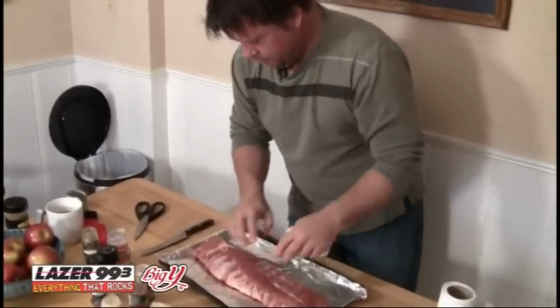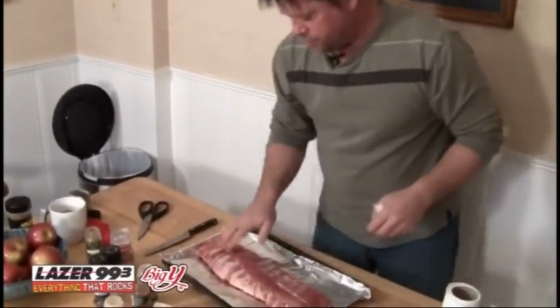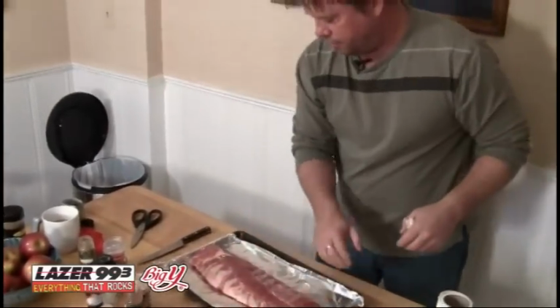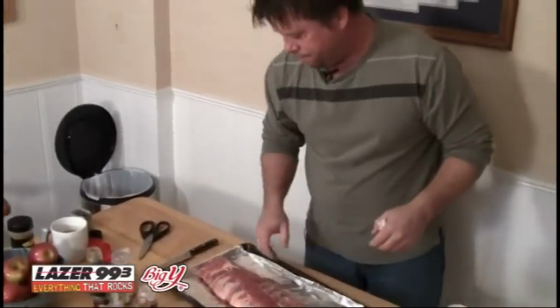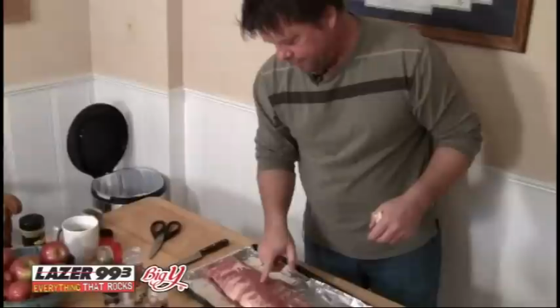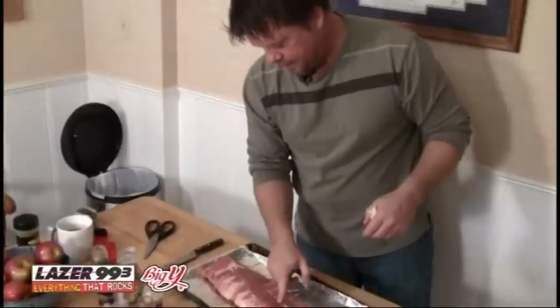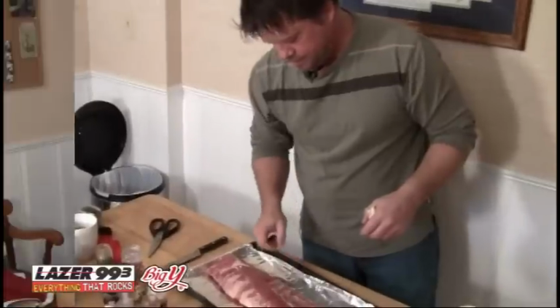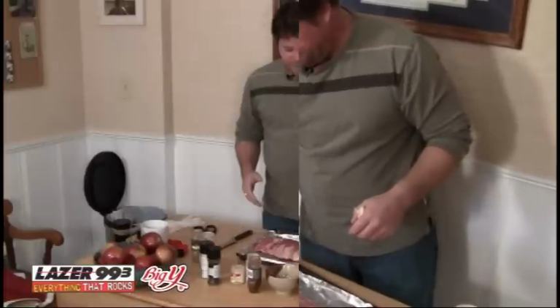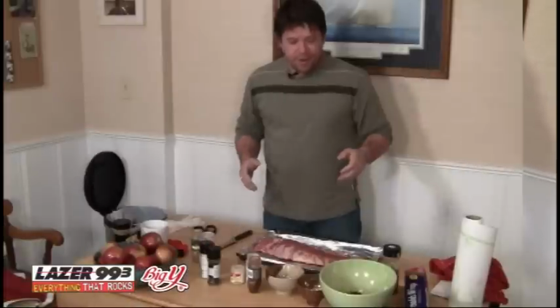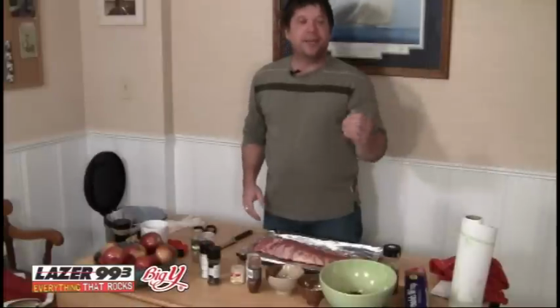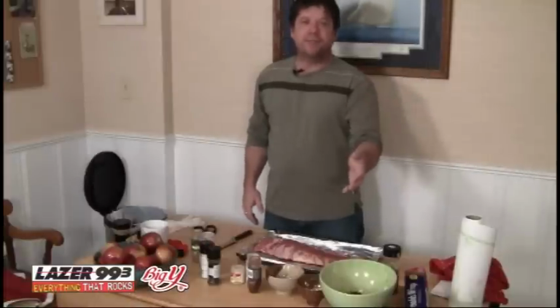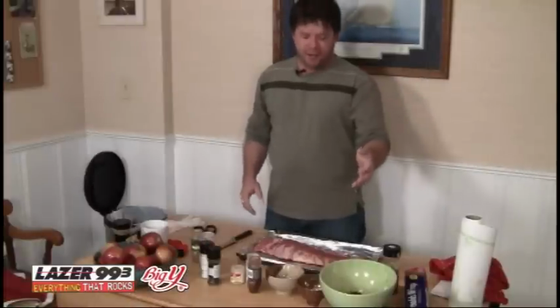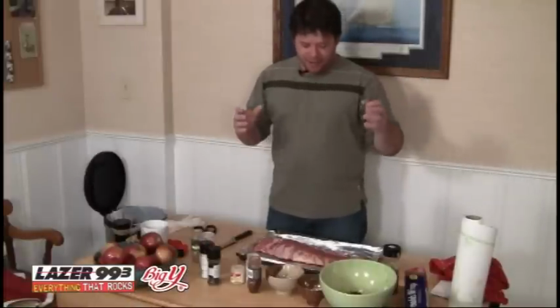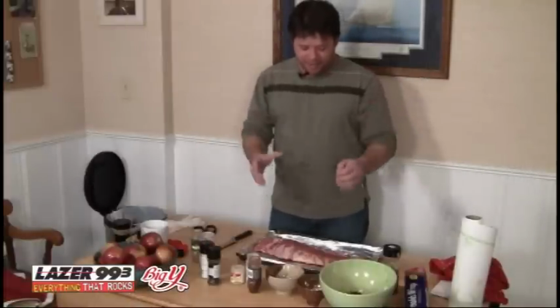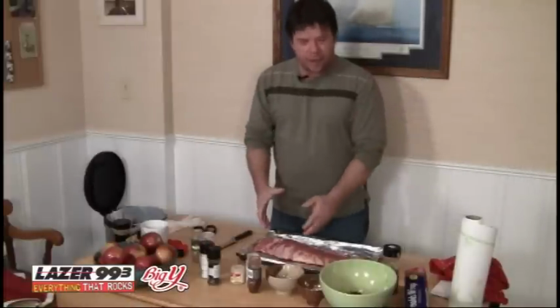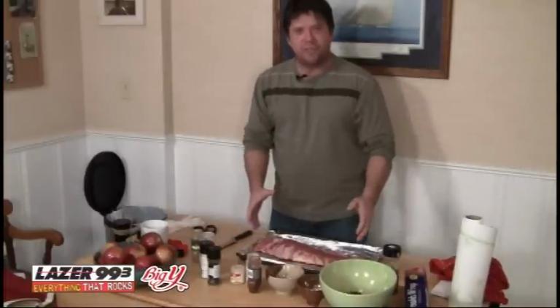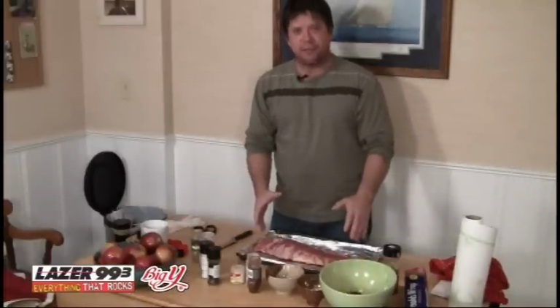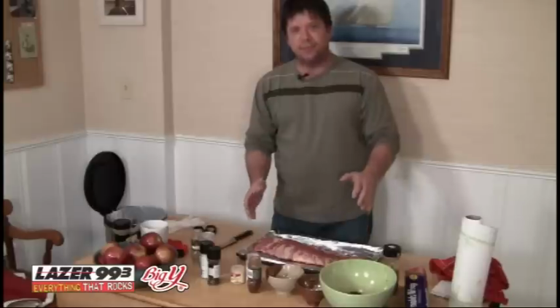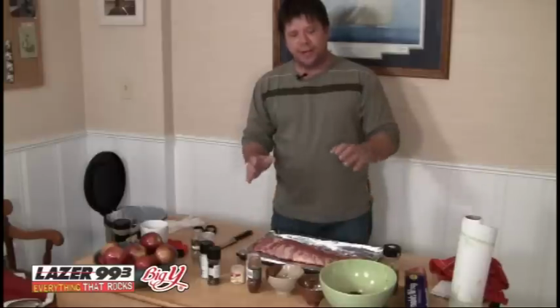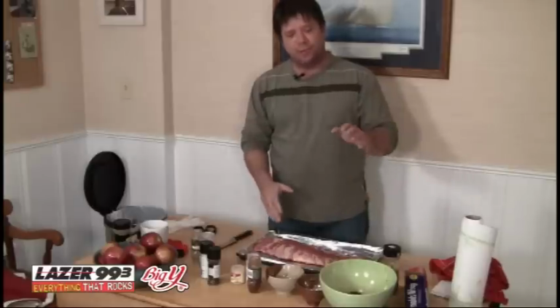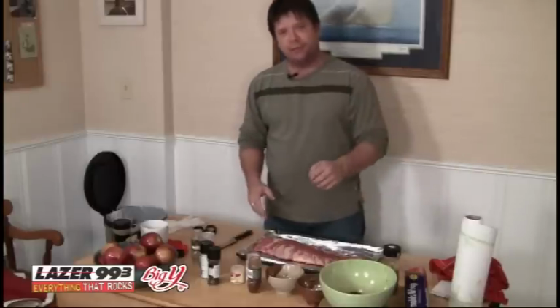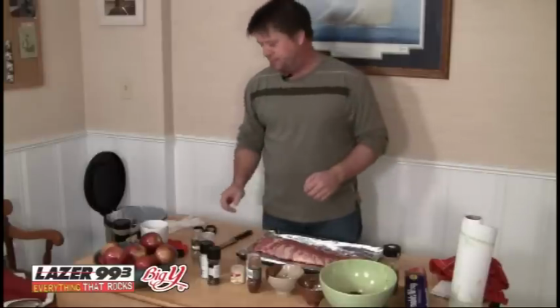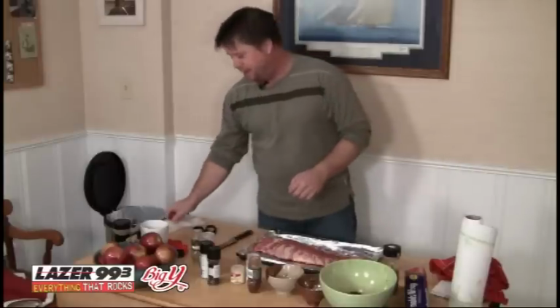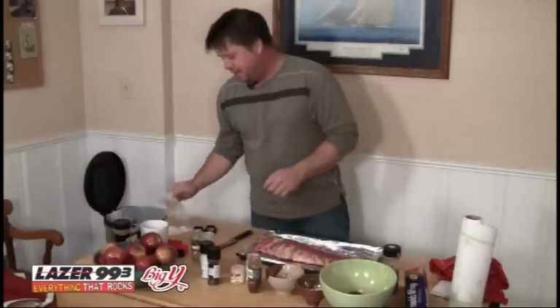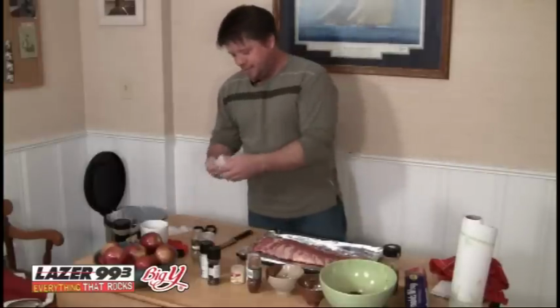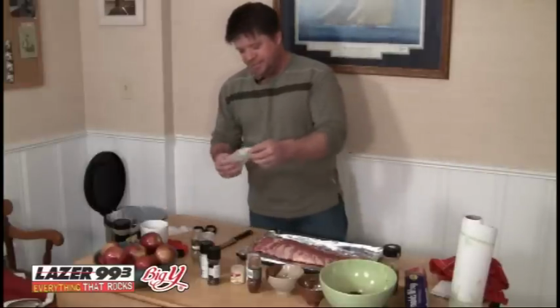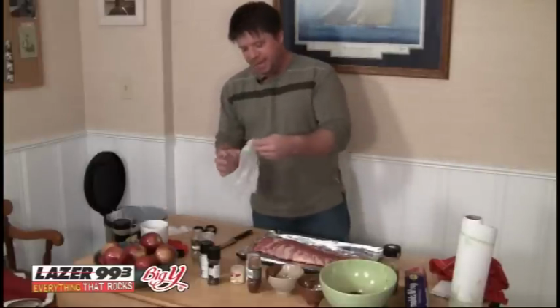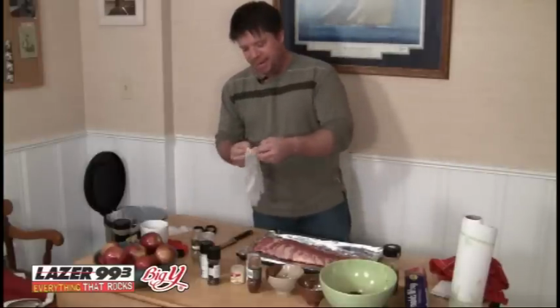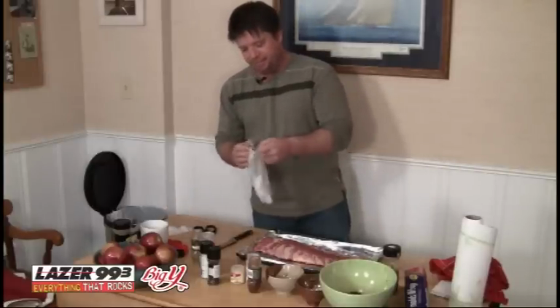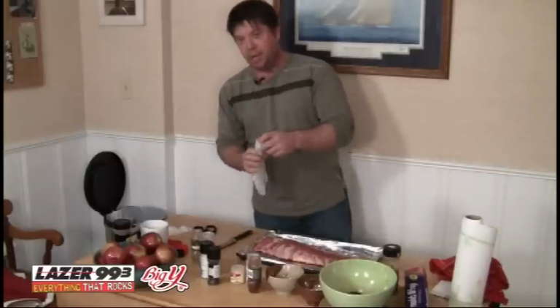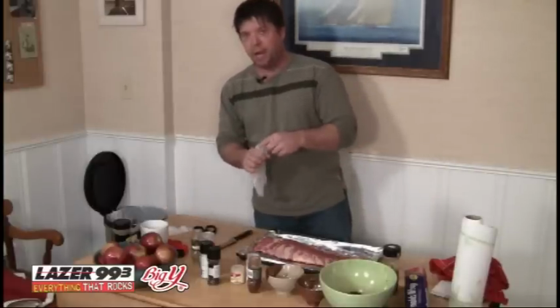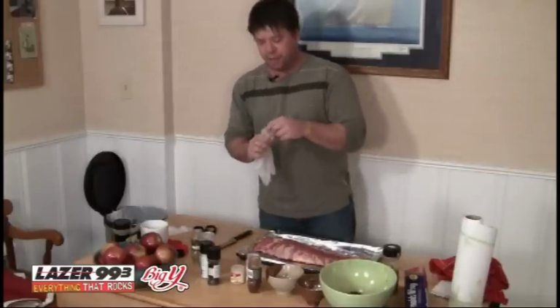This thing is ready for a rub. Look at how nice that looks. Got the rub done, got the membrane off the back of the ribs. We're ready to apply the rub to the meat, and that's where these gloves come in handy, among other things.